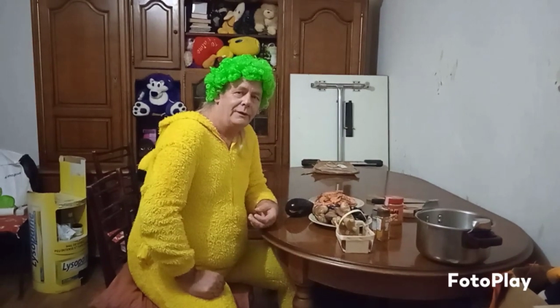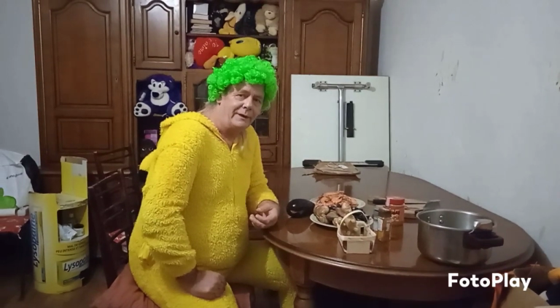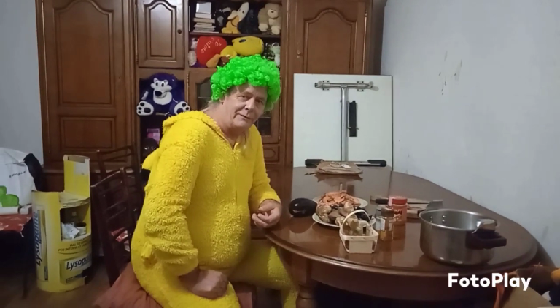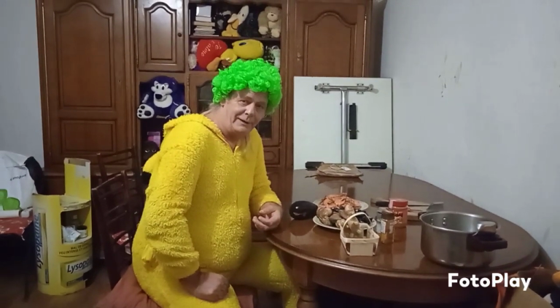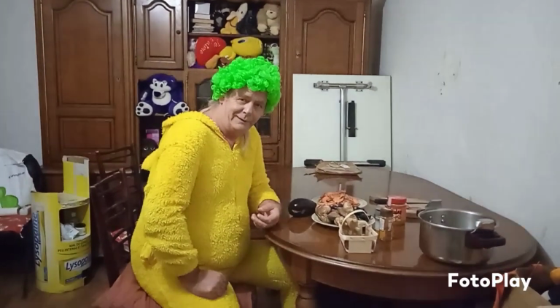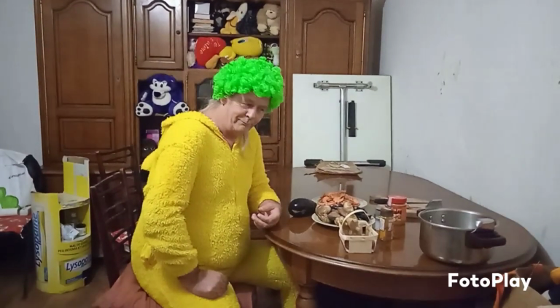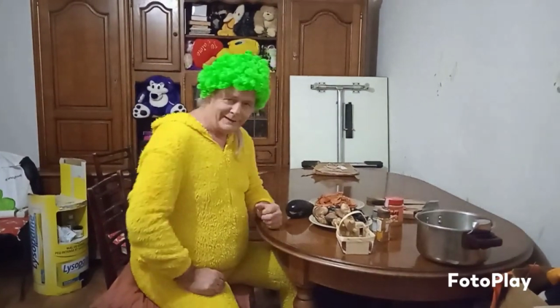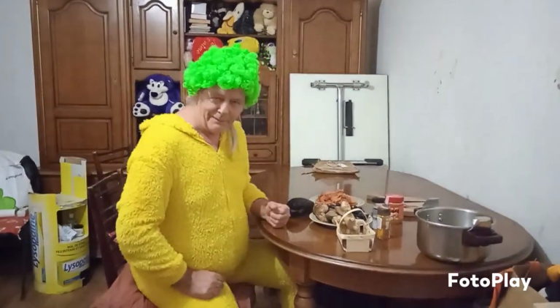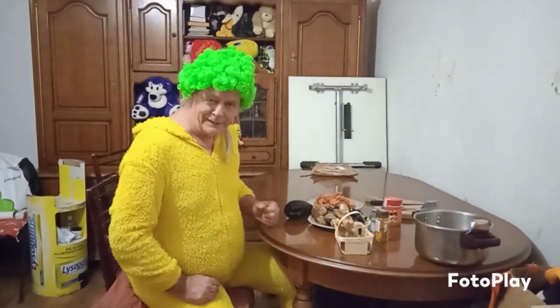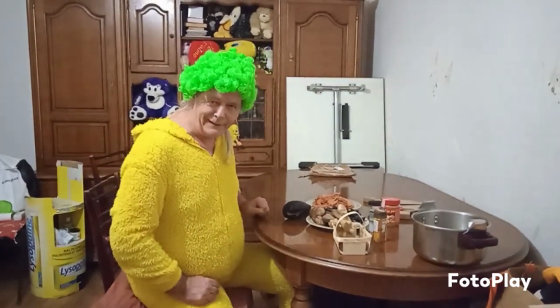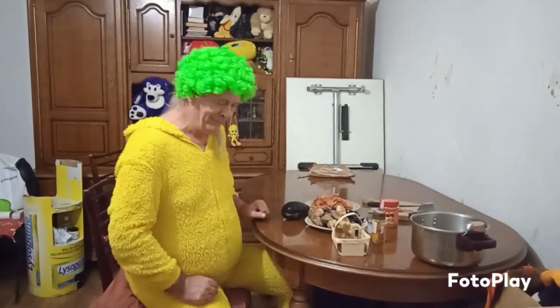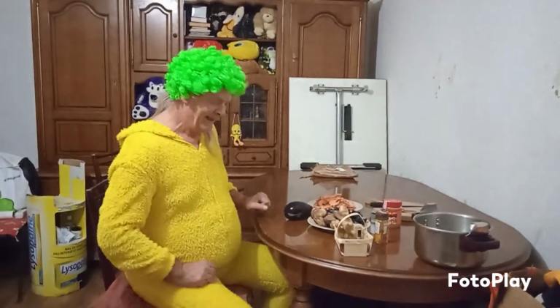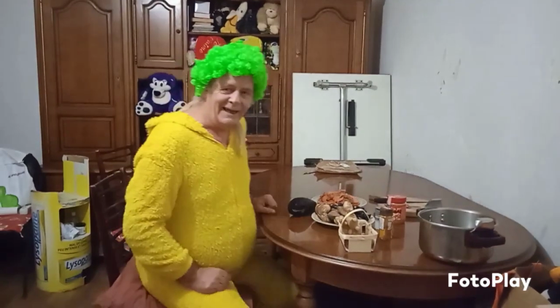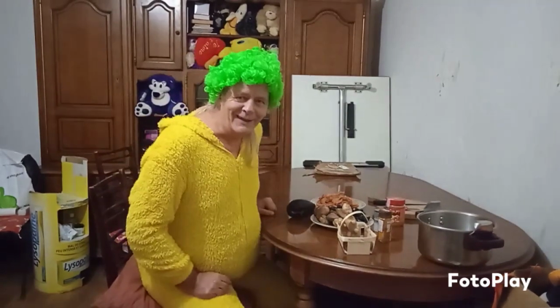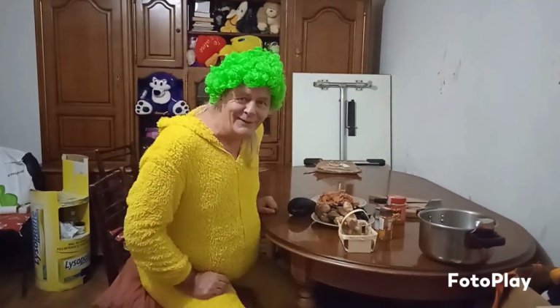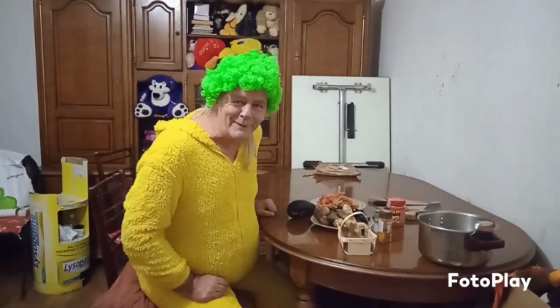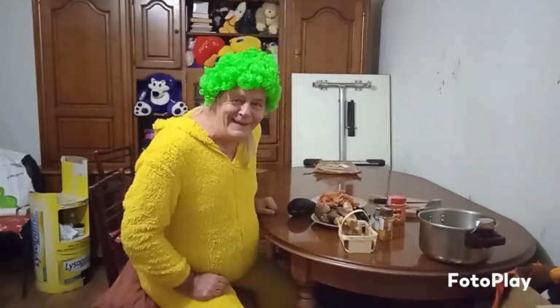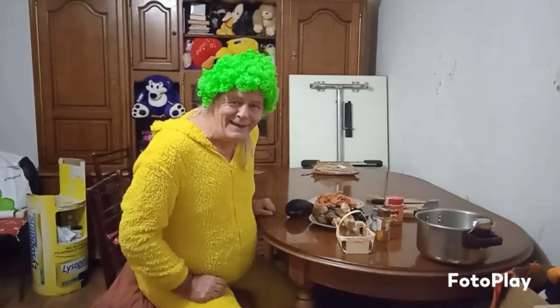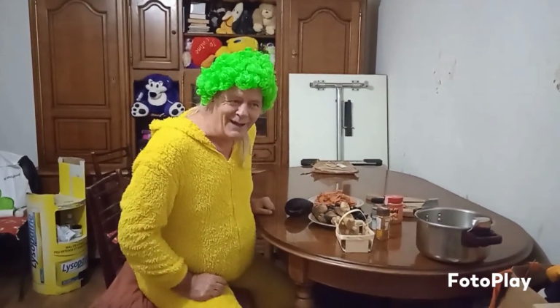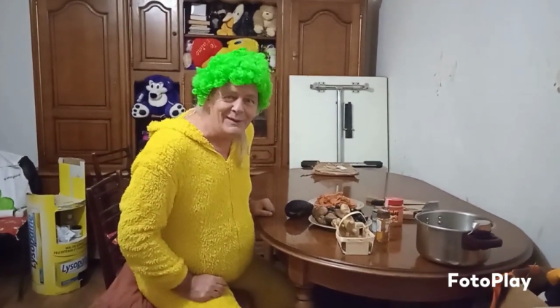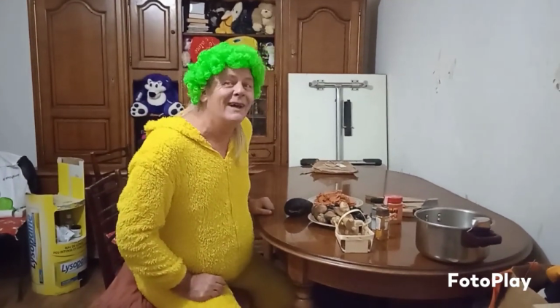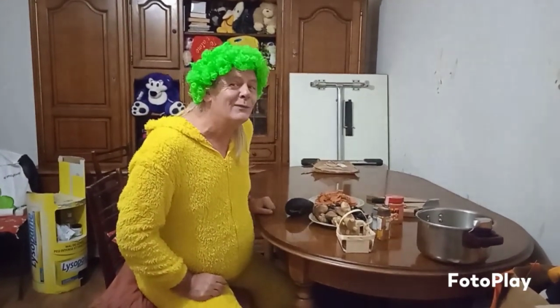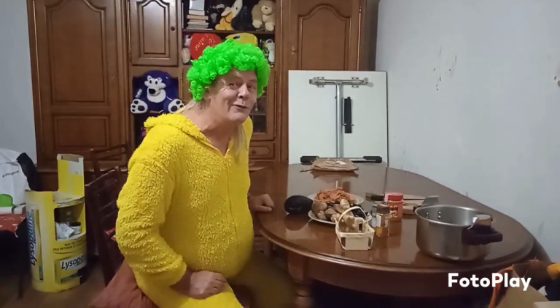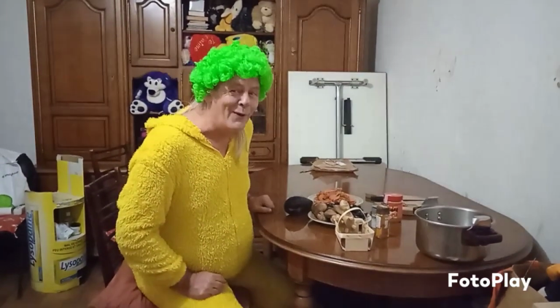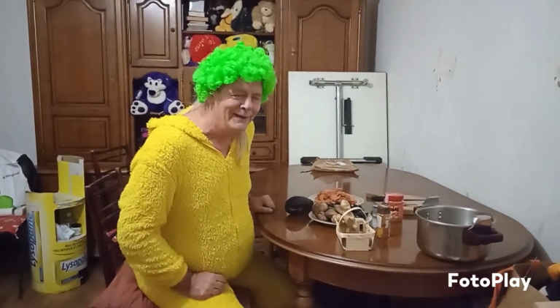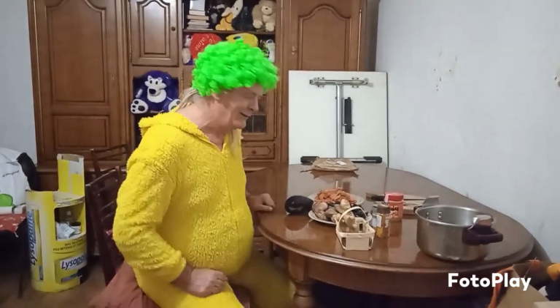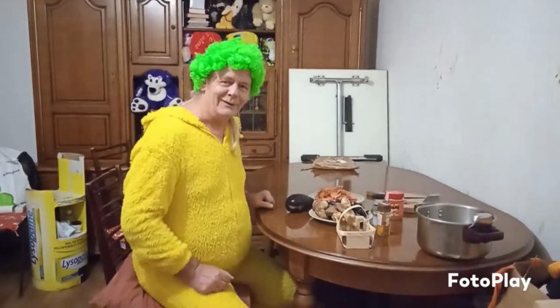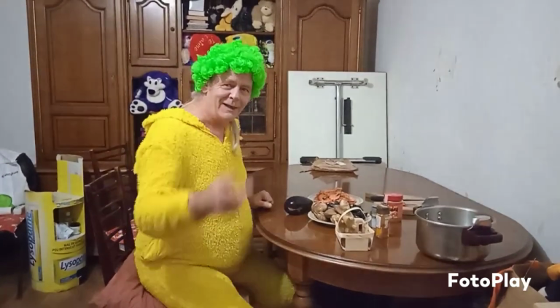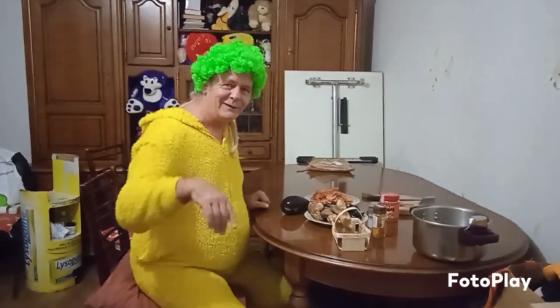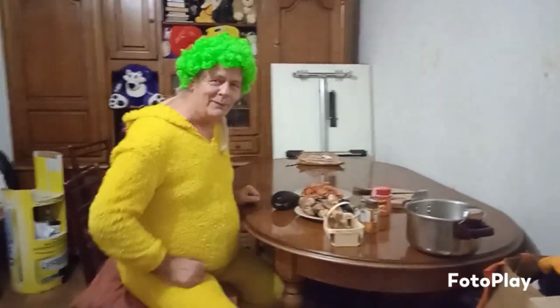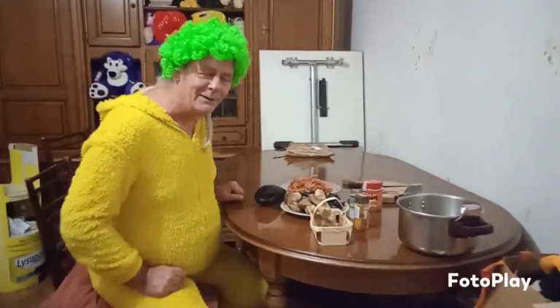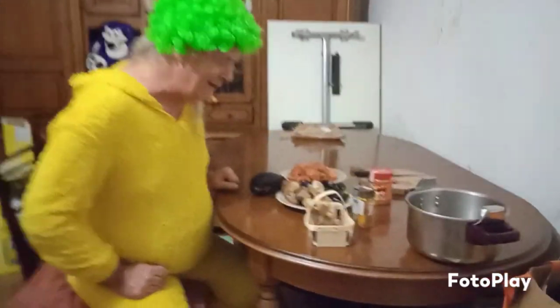Good evening everybody. Mike and Gabby, Salahat. Here we've got the new recipe — I bet you've never had this one before. So come and have a look and see what we're going to do tonight.